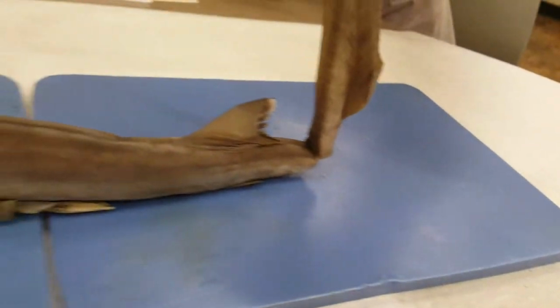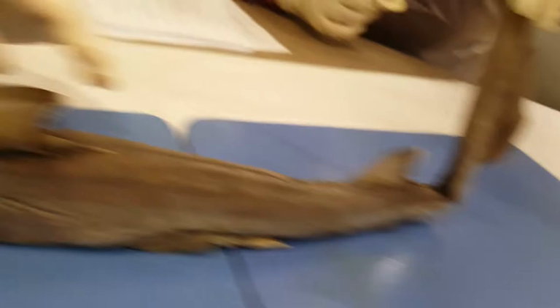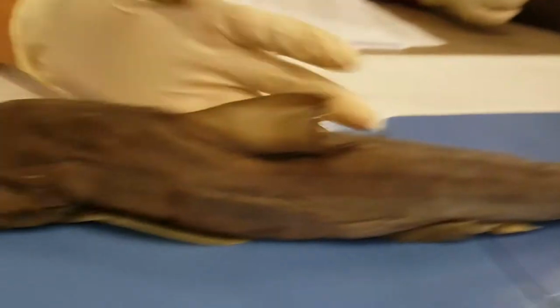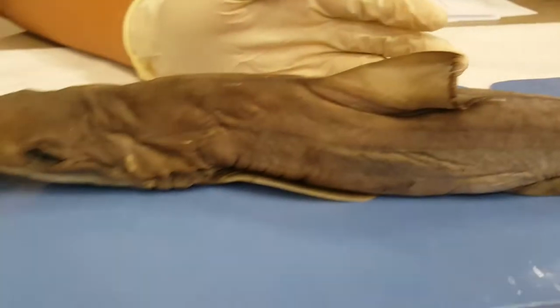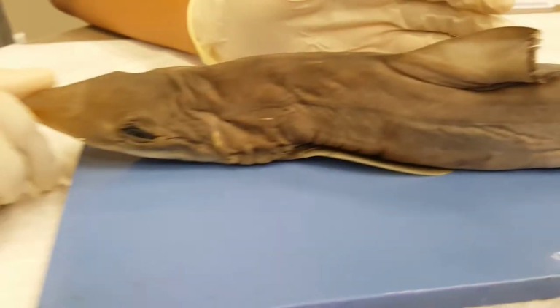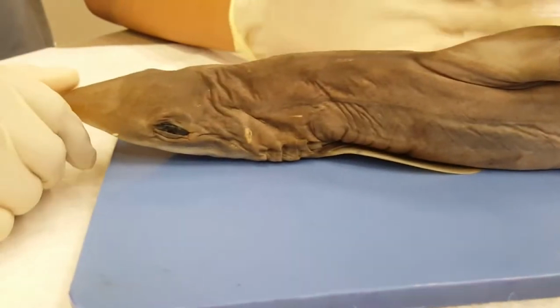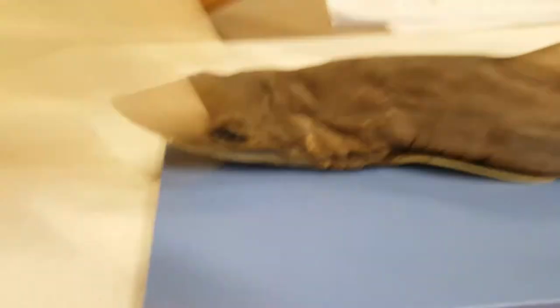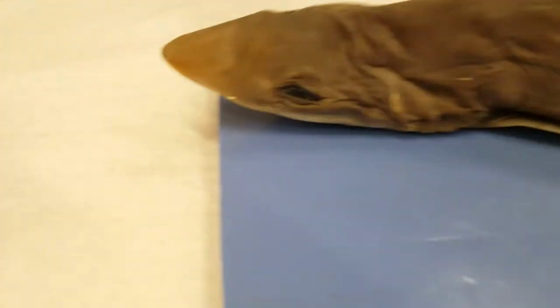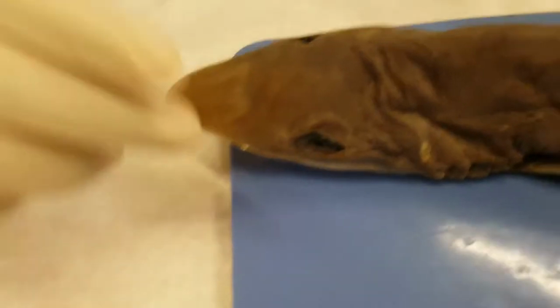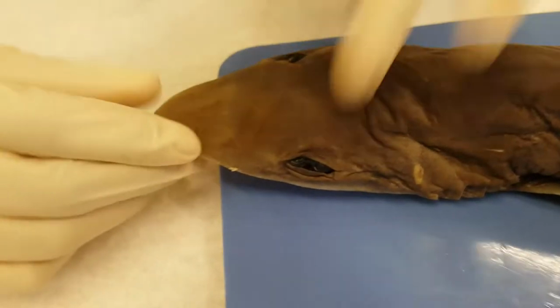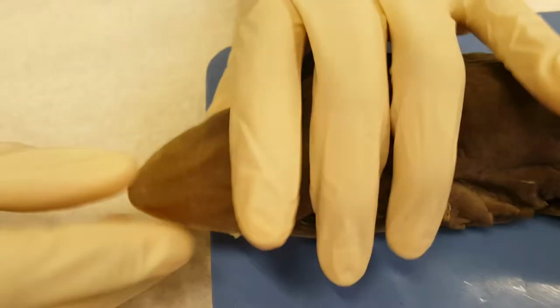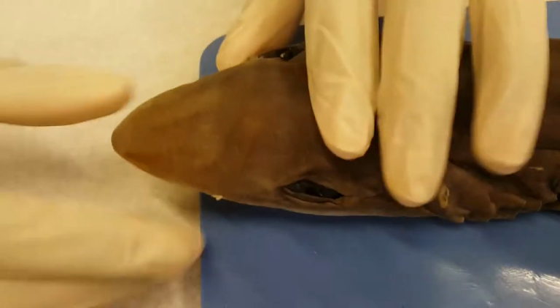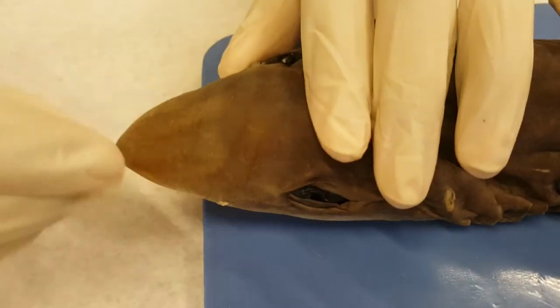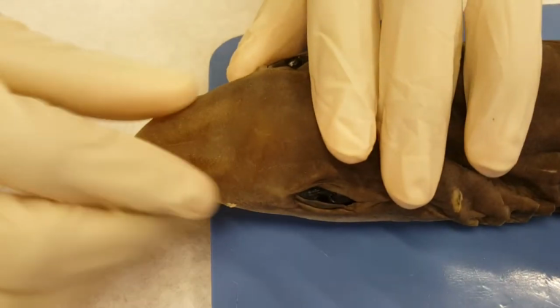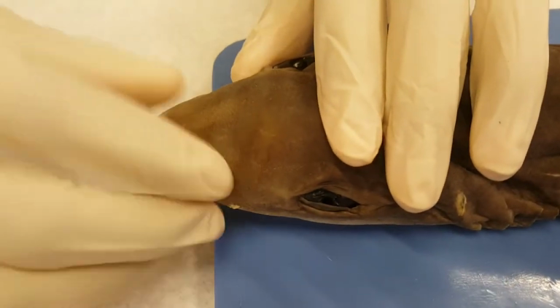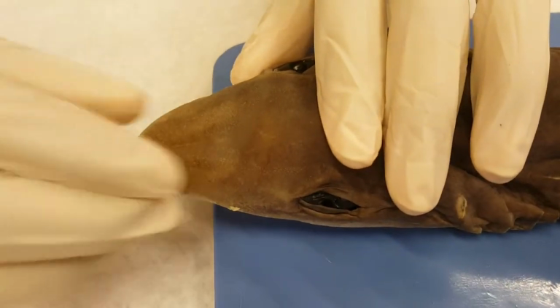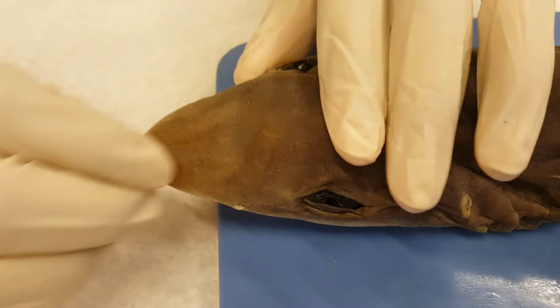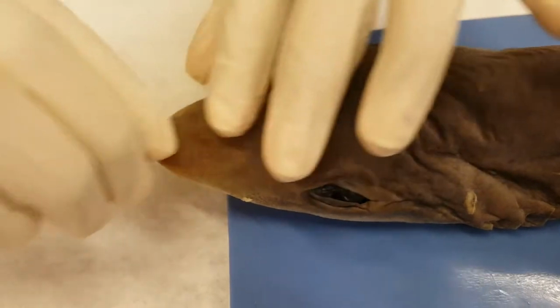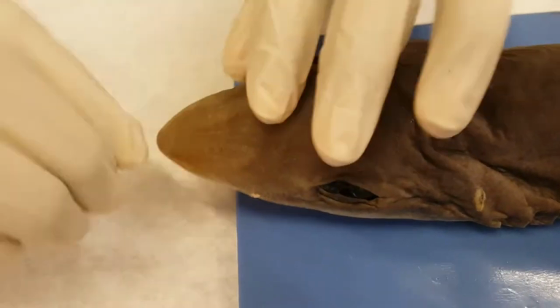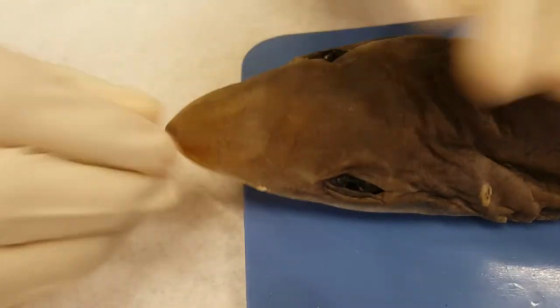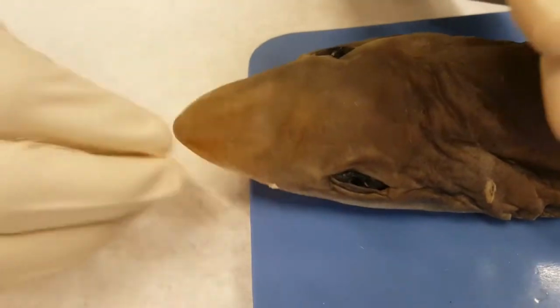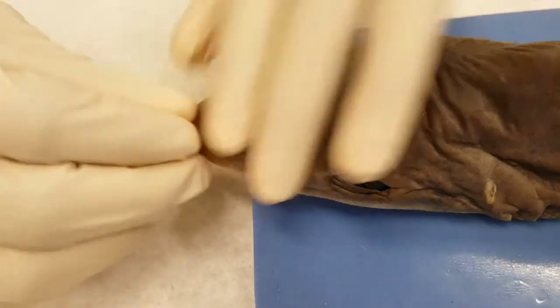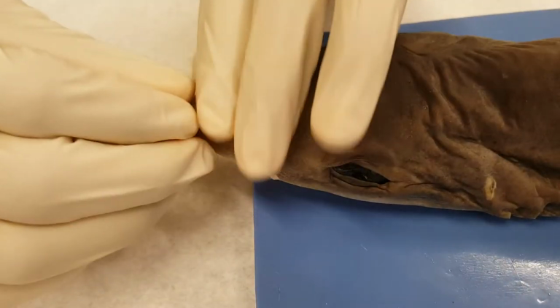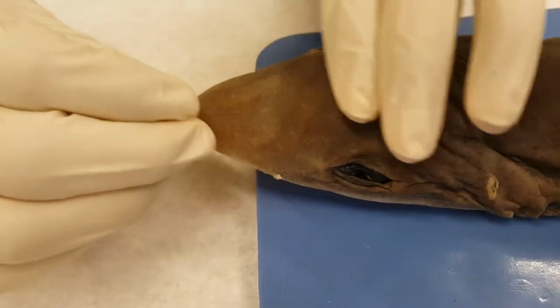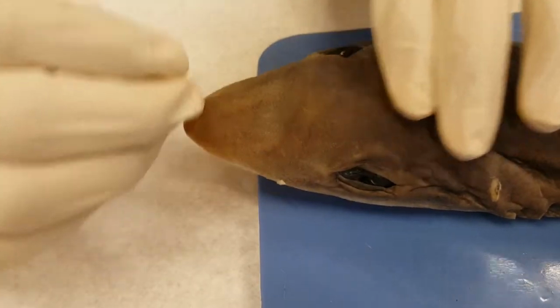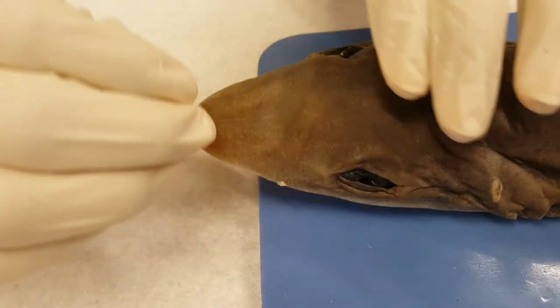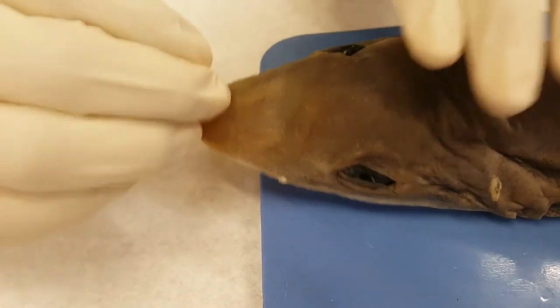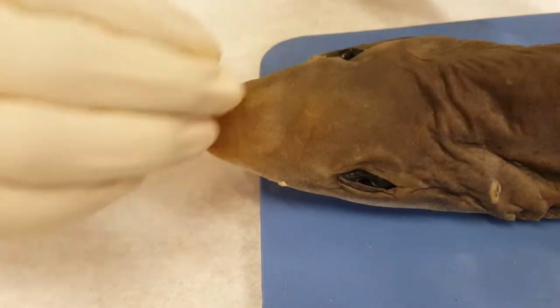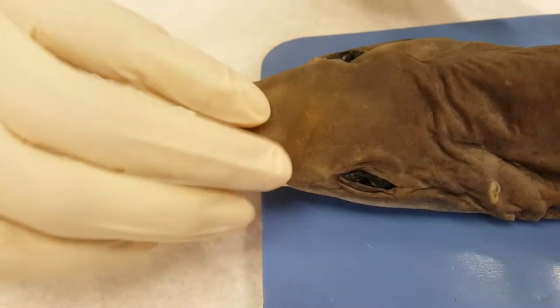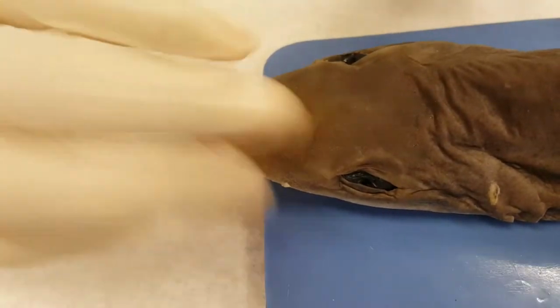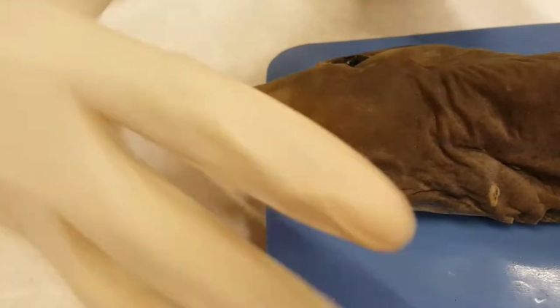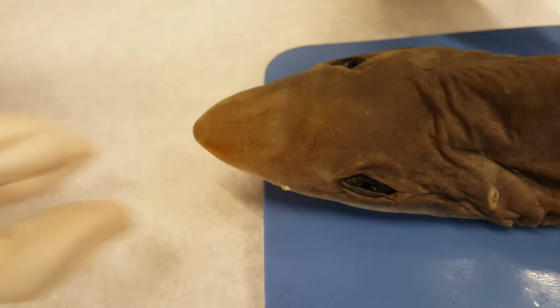After that we have the rostrum, which is basically the tip of the head — the nose. It's just to give it its figure.